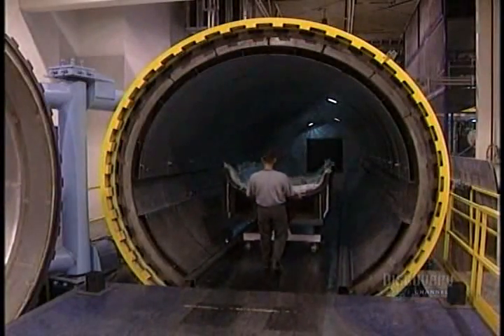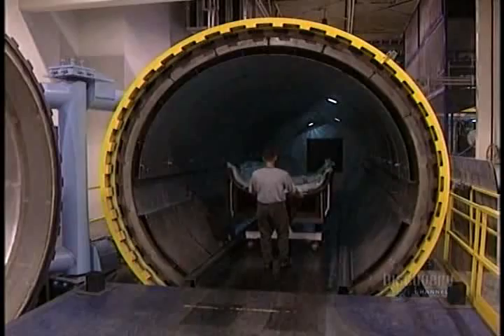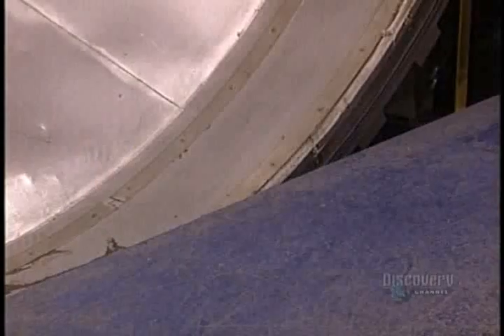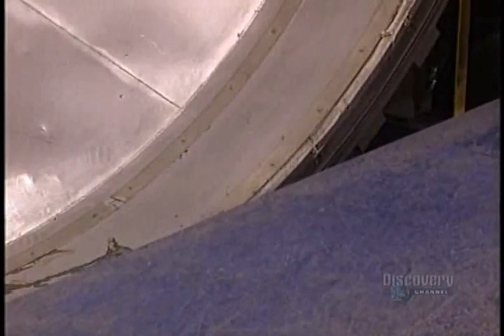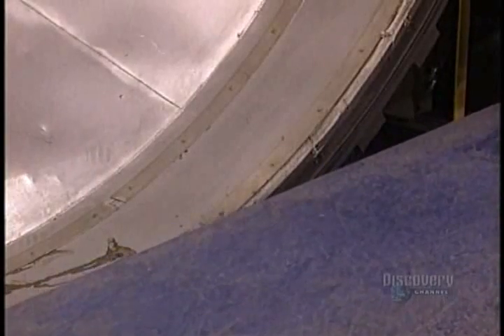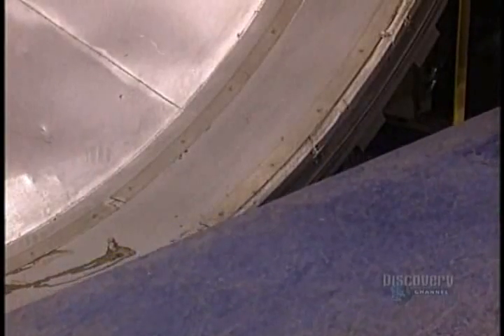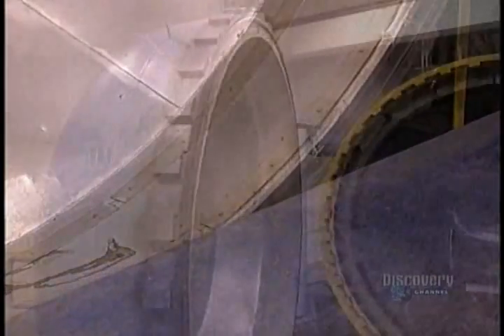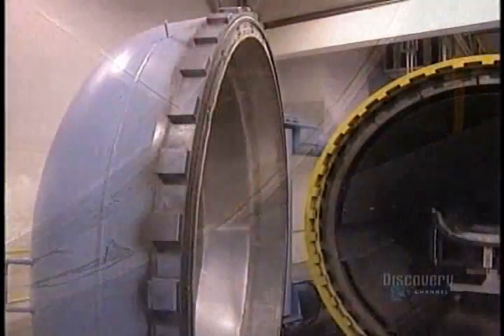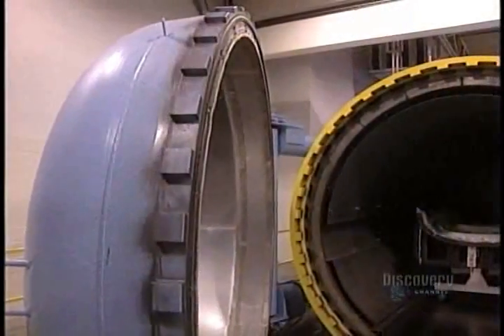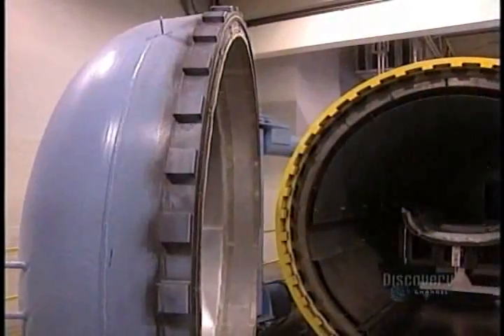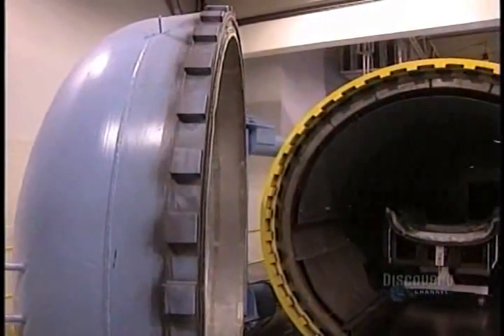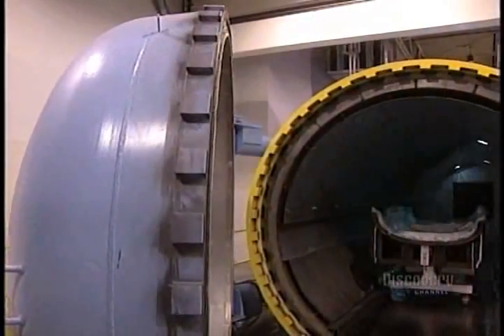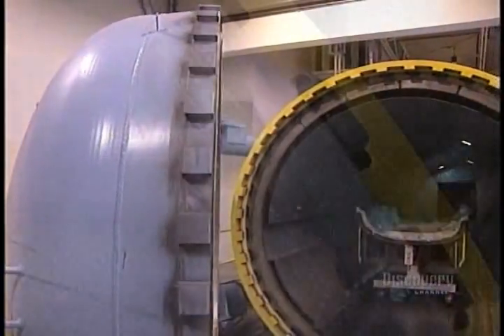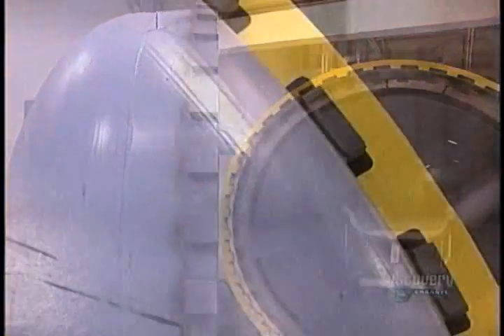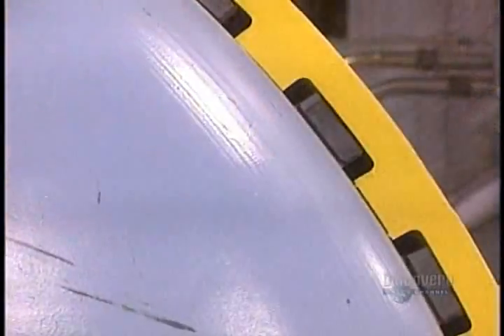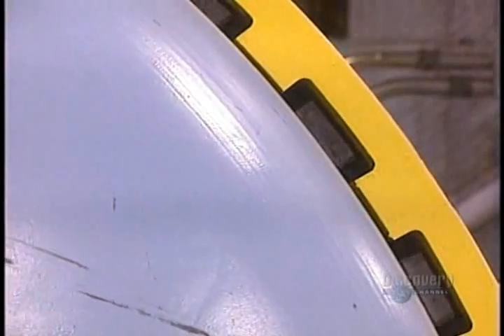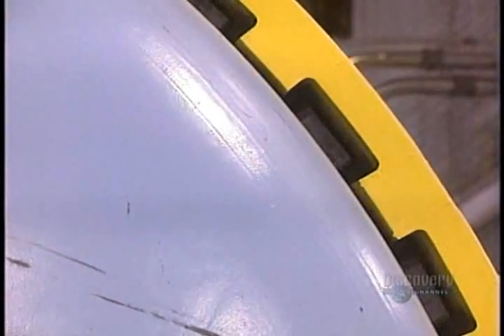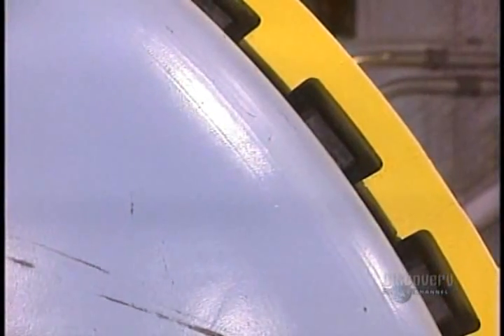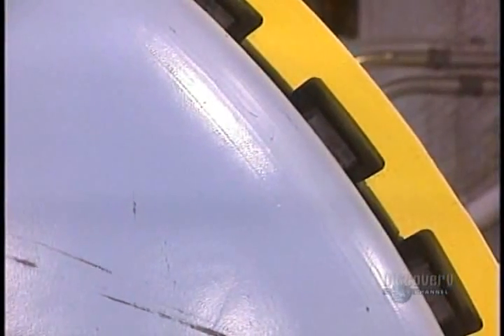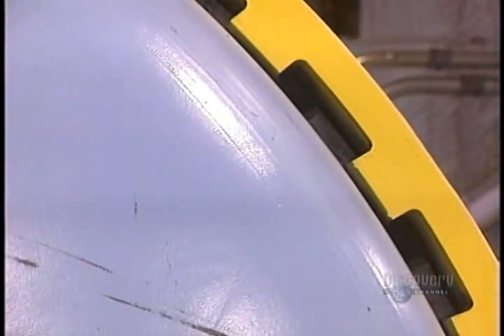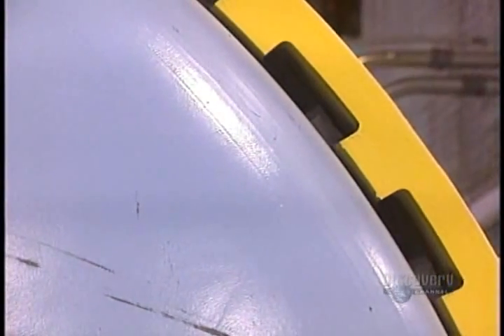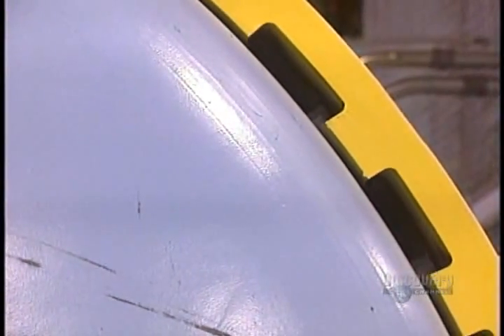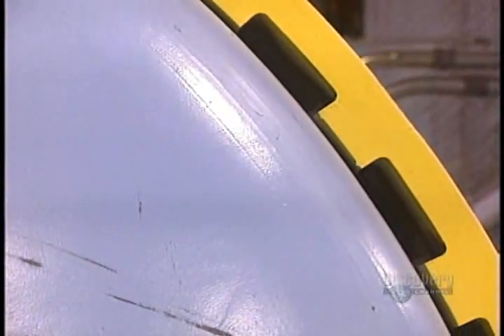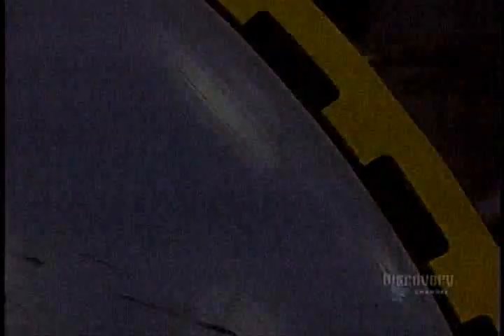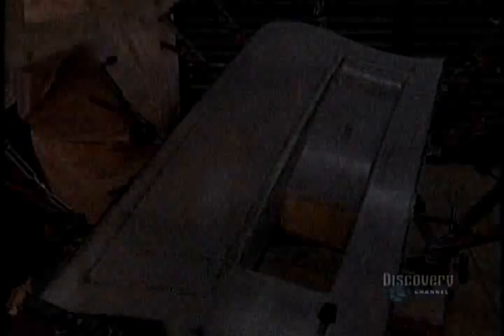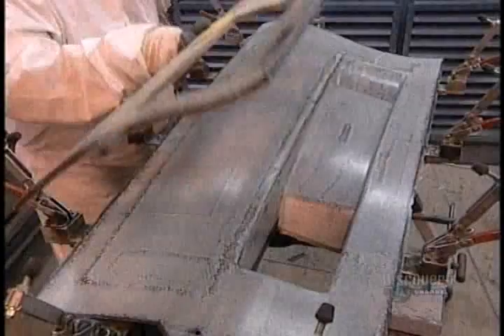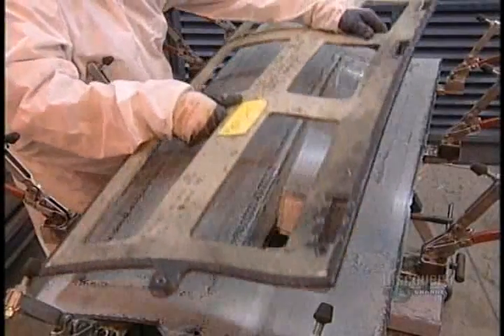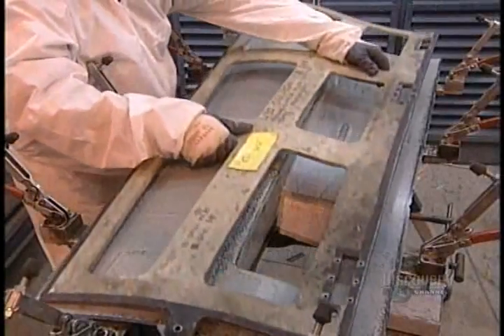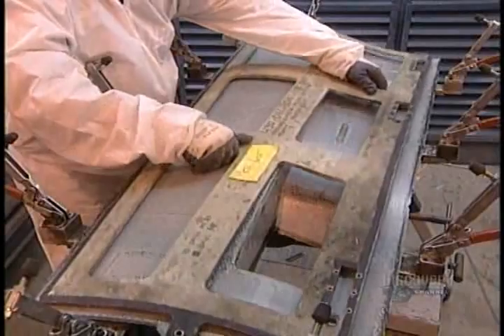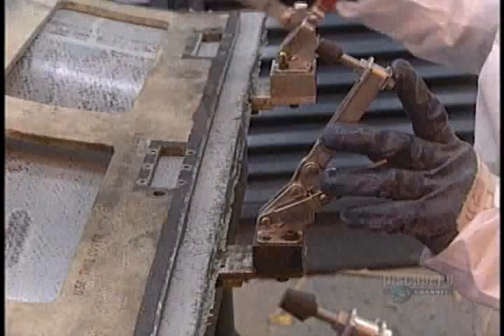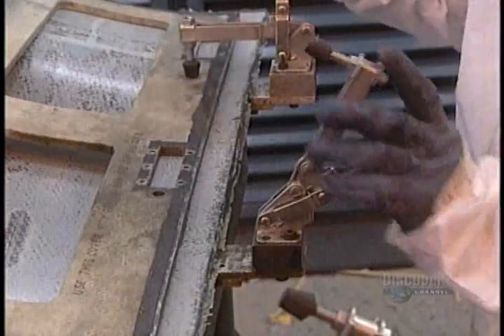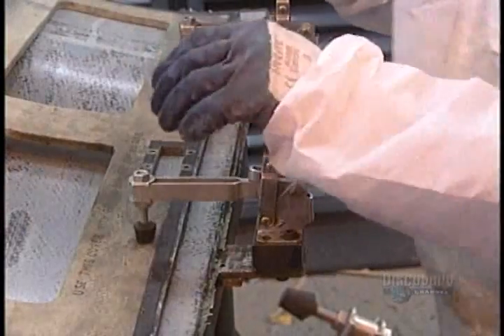But the carbon fiber is still soft. To harden, it must be baked under pressure for 10 hours in this autoclave oven at 177 degrees centigrade. The pieces exit the oven and head for machining.